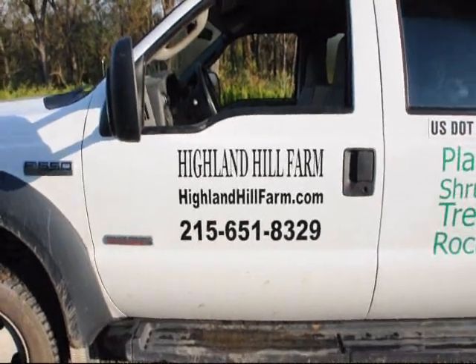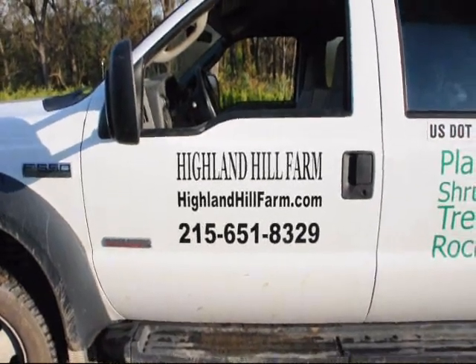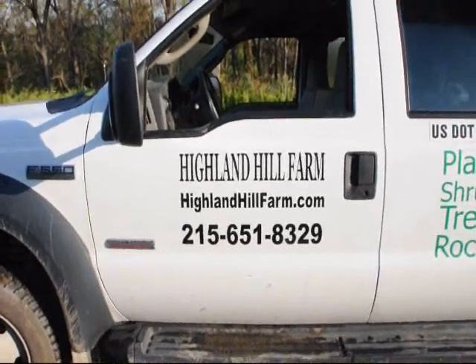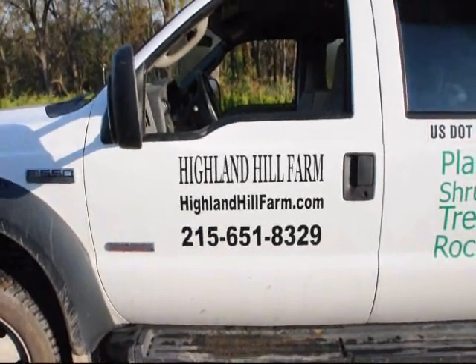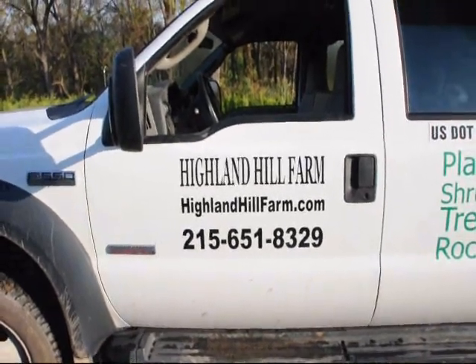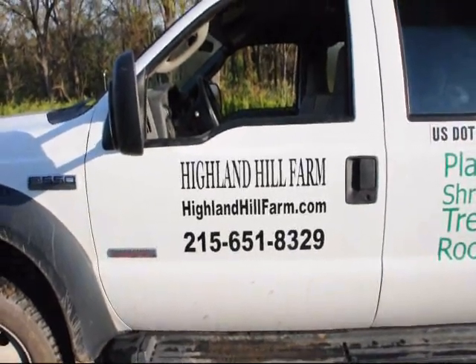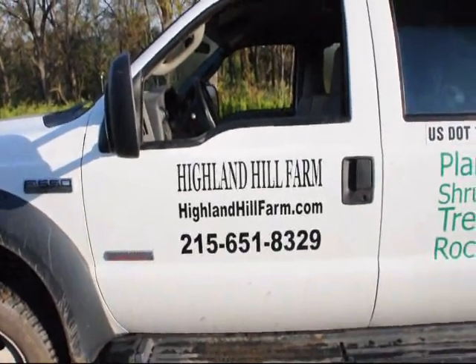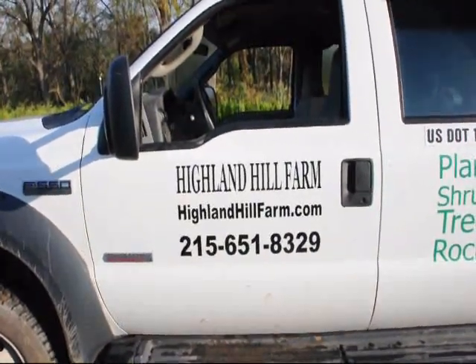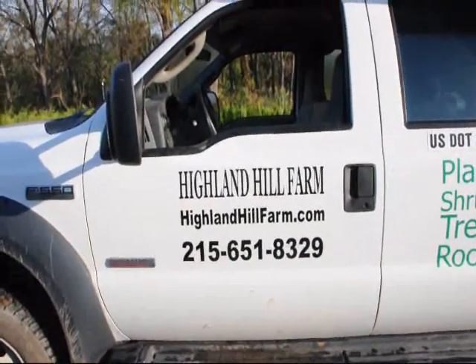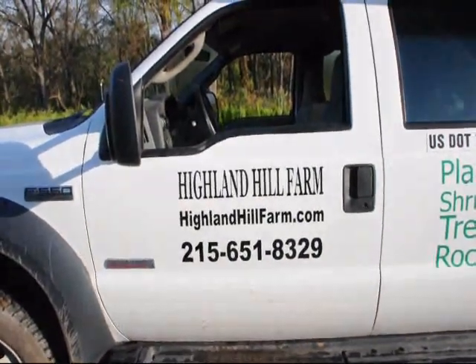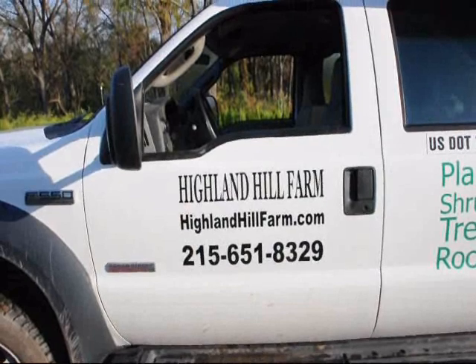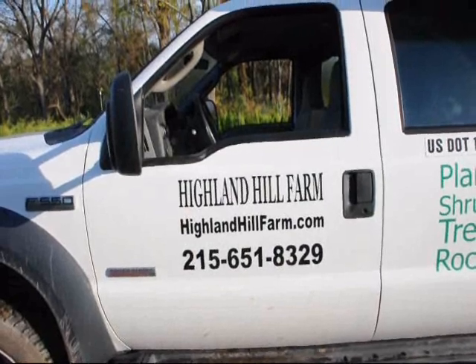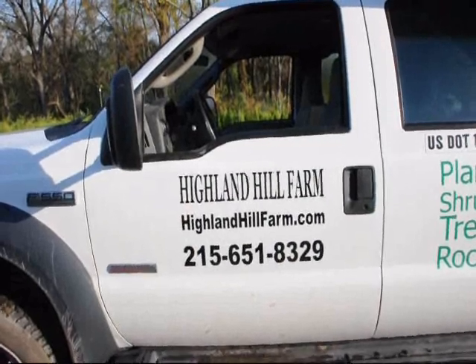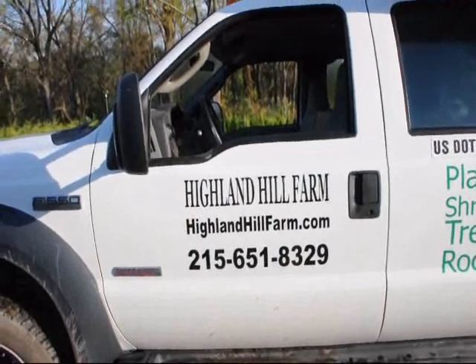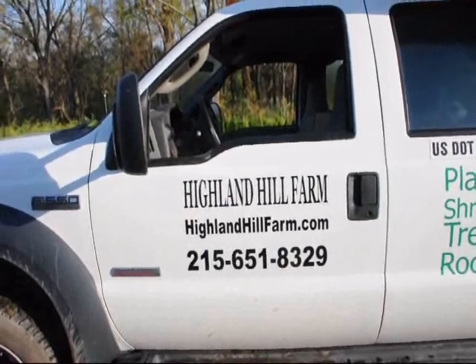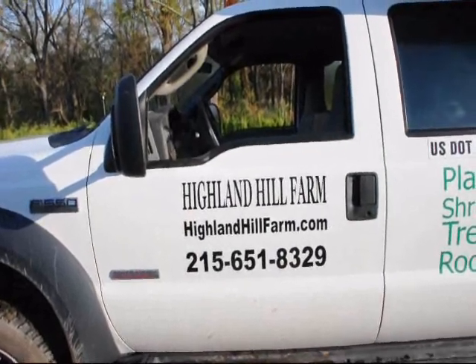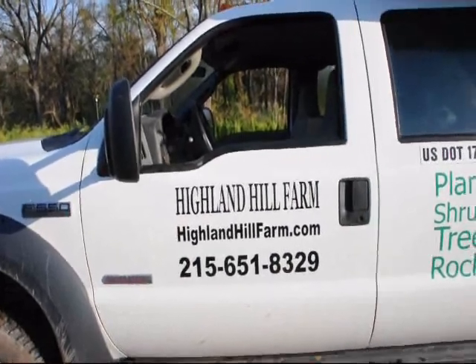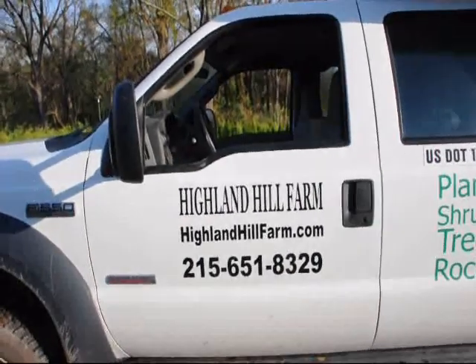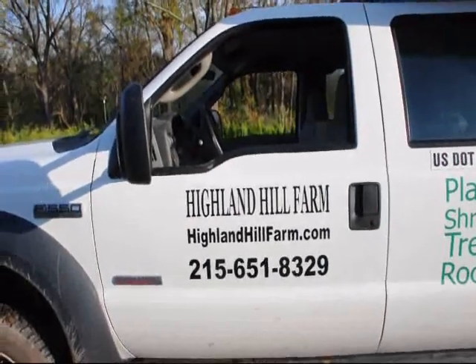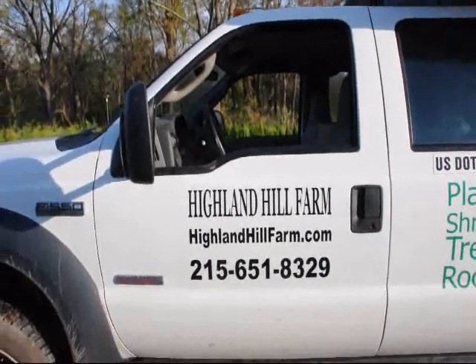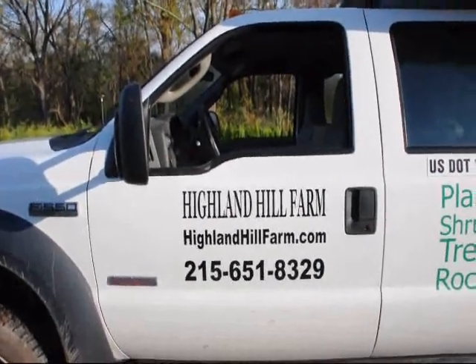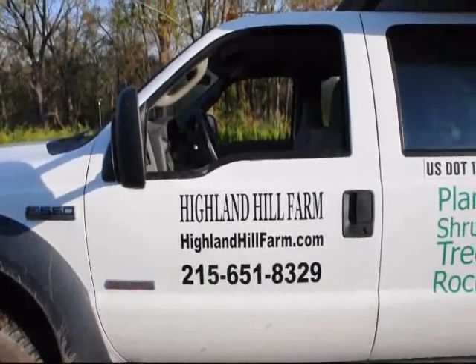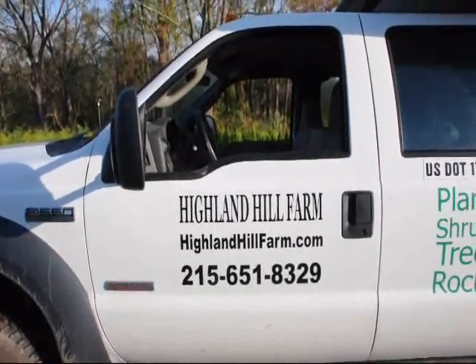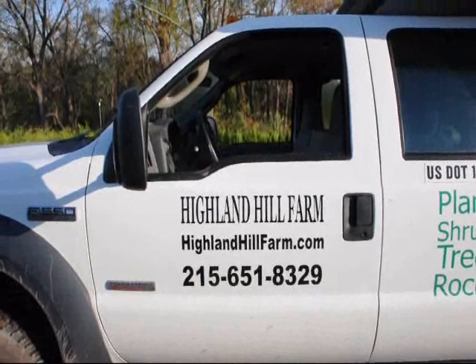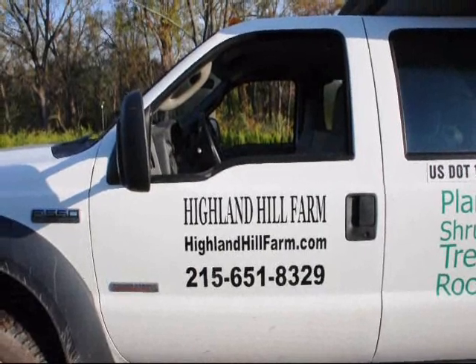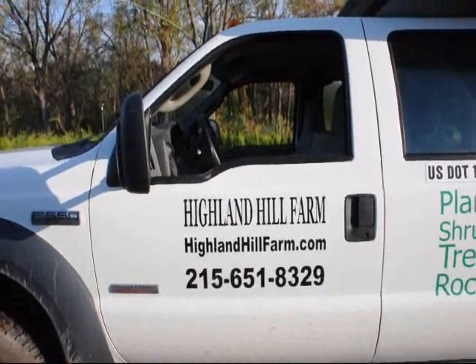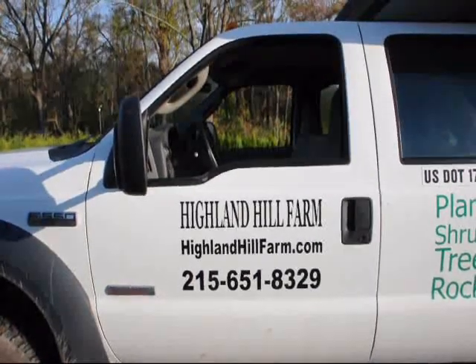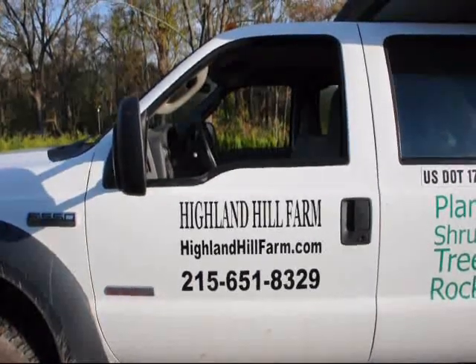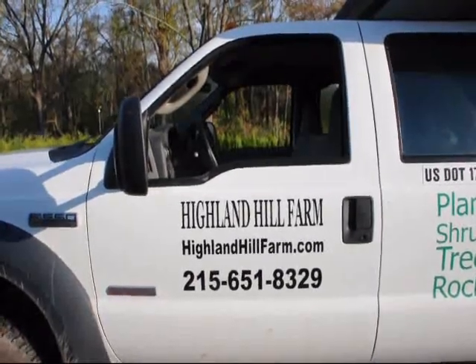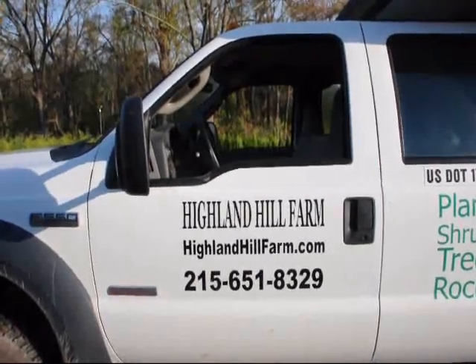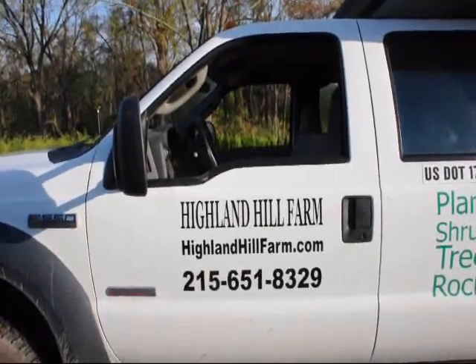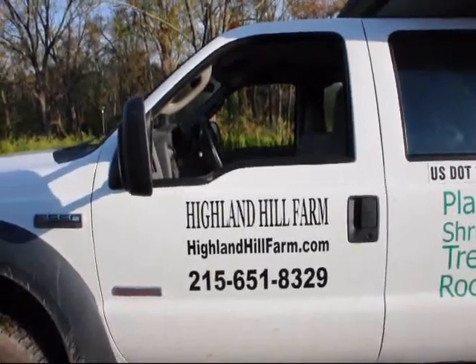This is Highland Hill Farm in Fountainville, PA. We ship truckloads and tractor trailer truckloads of trees all across the East Coast. We specialize in evergreens such as arborvitaes, pine trees, and spruces.